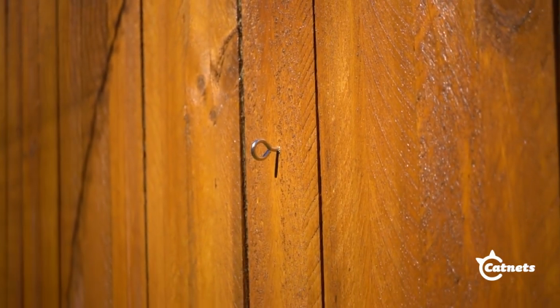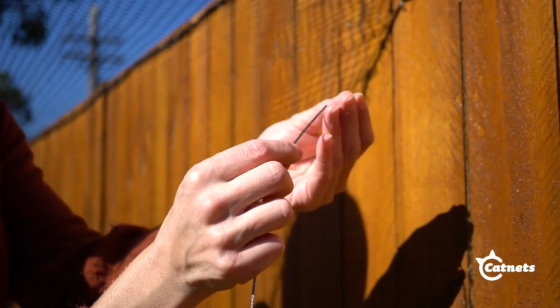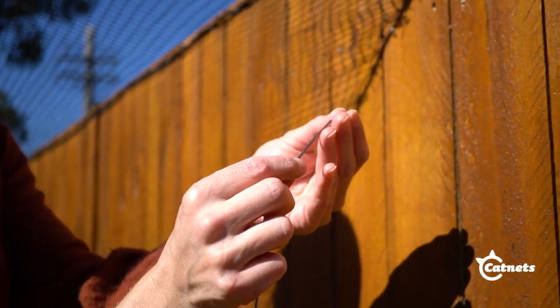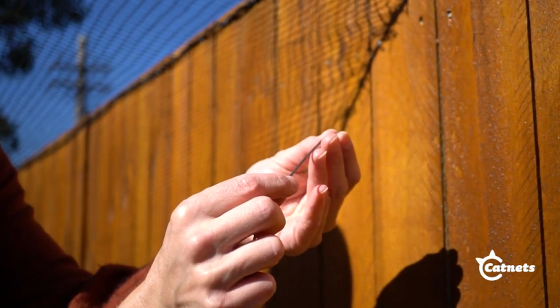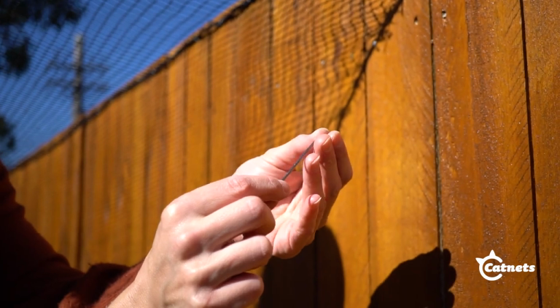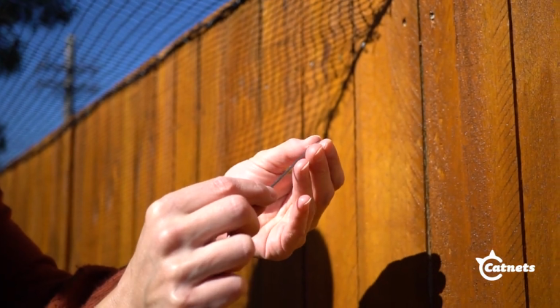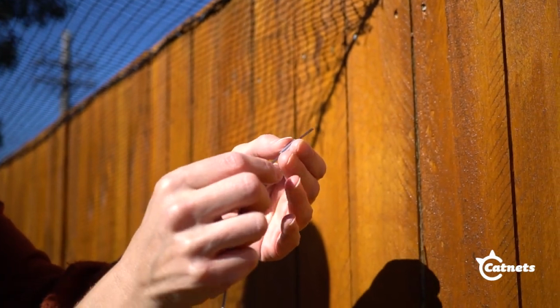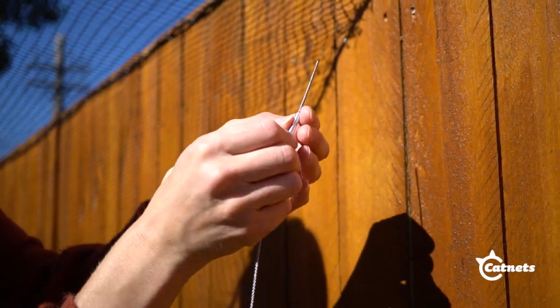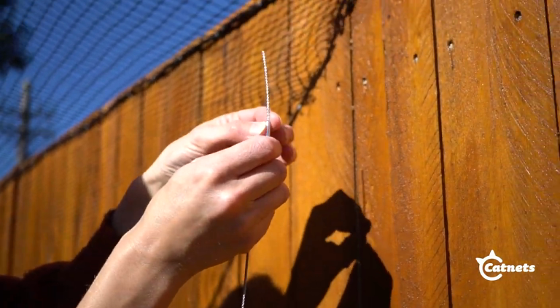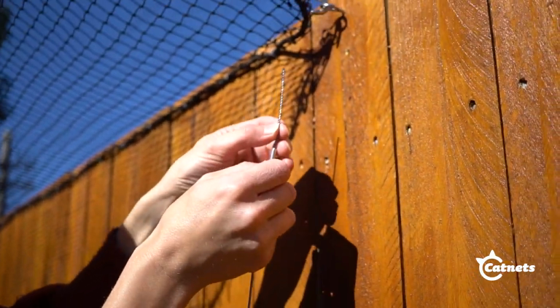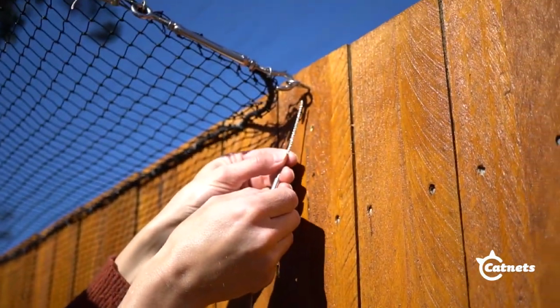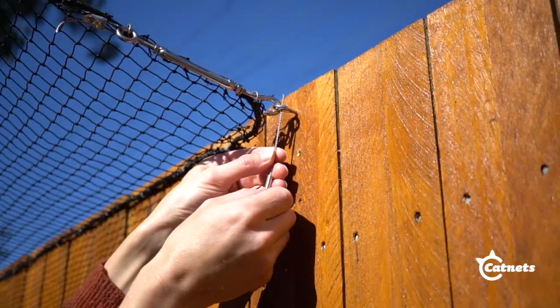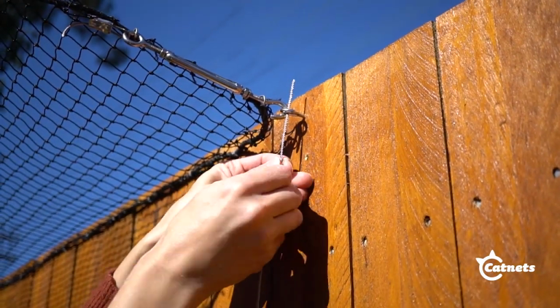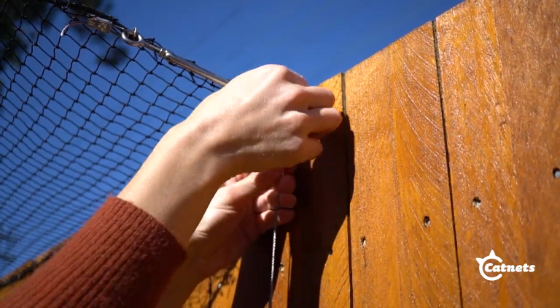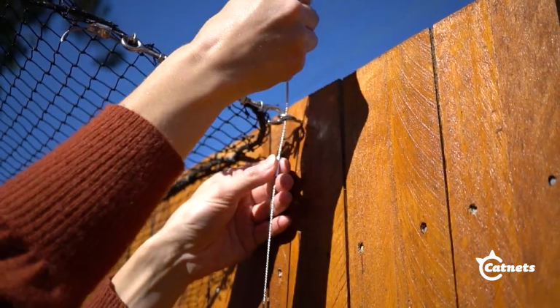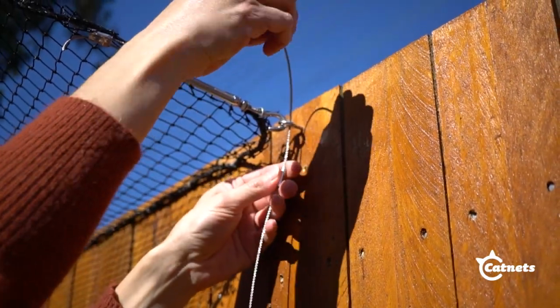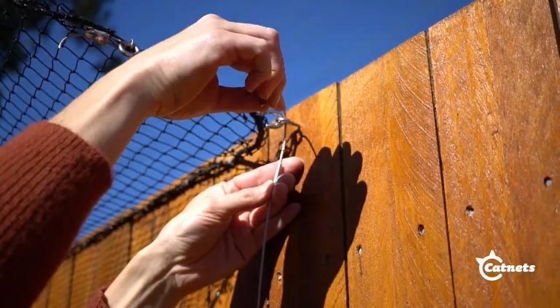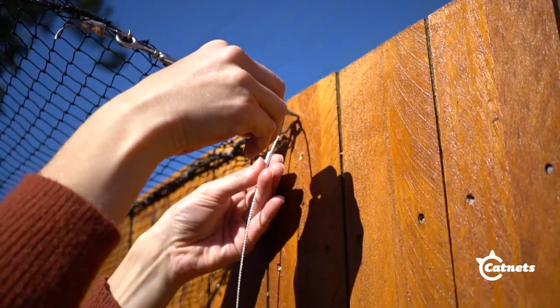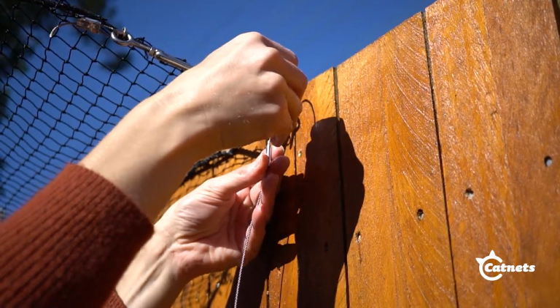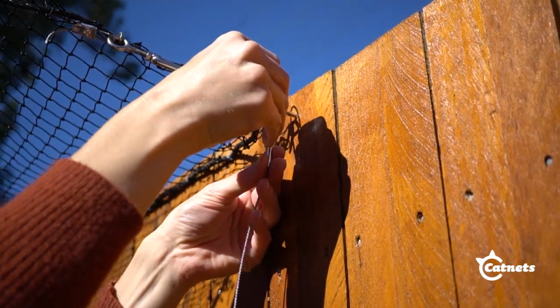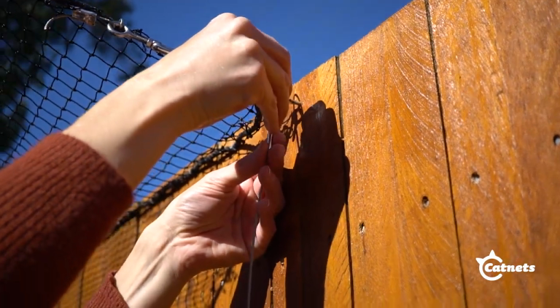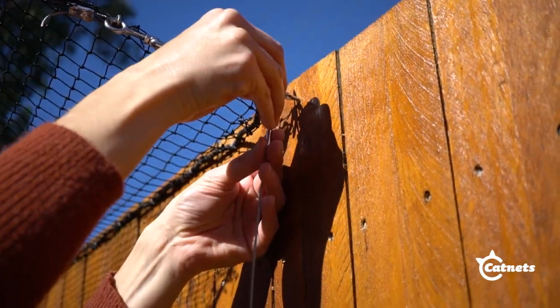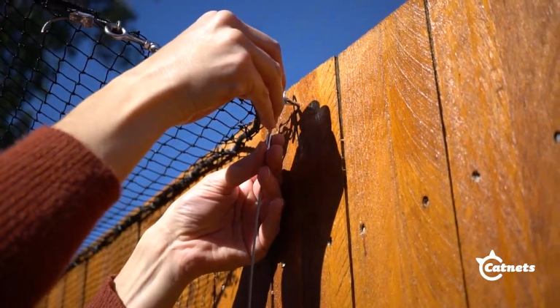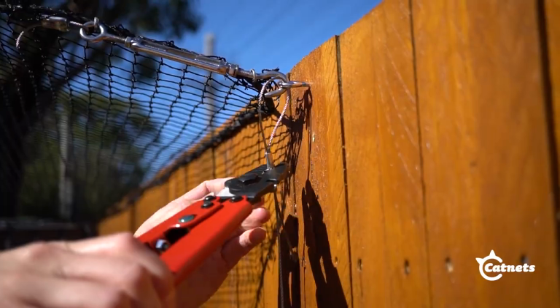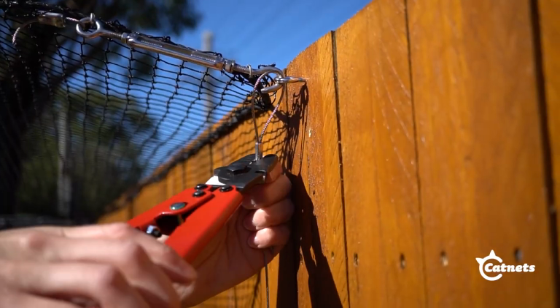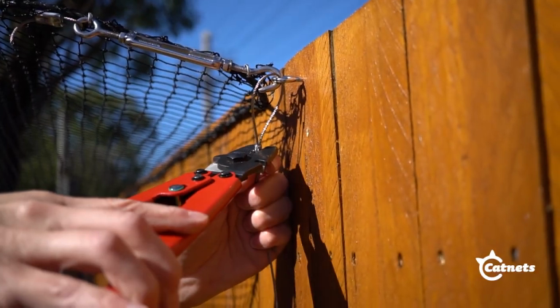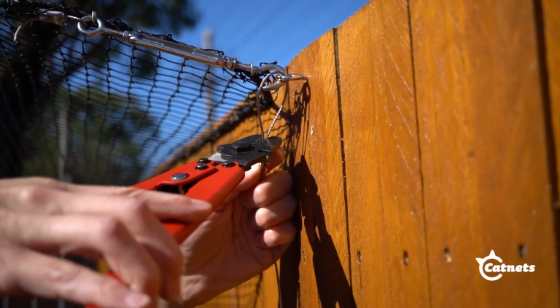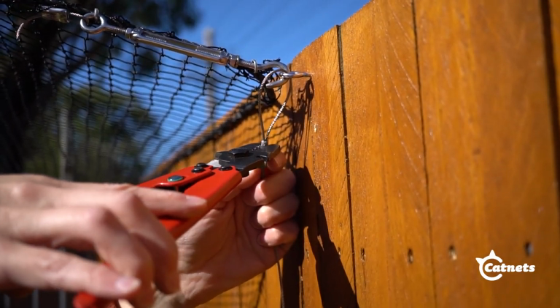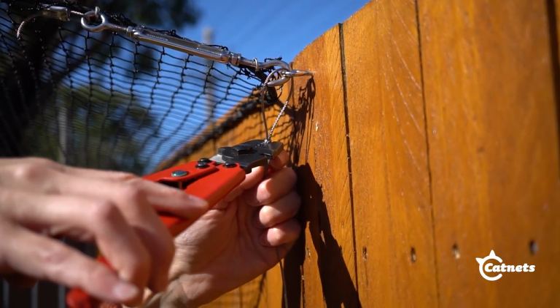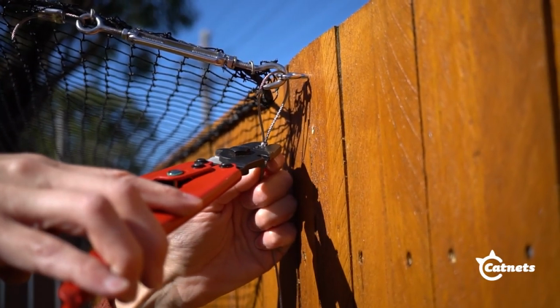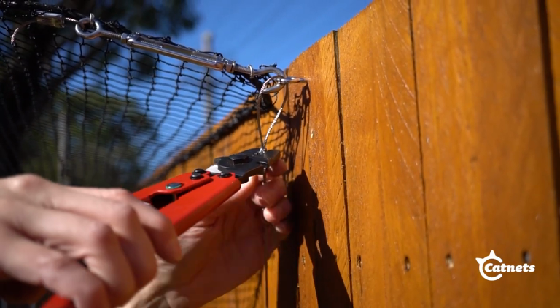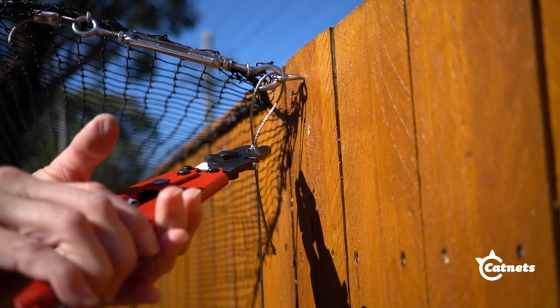To start your first wire run, feed the wire rope through an aluminium crimp. Loop through the screw eyelet and back through the aluminium crimp. Make sure the loop is tightened and secured with the crimping pliers.